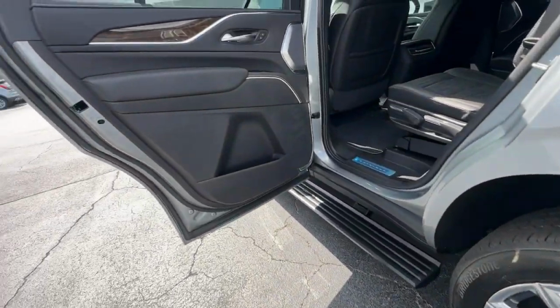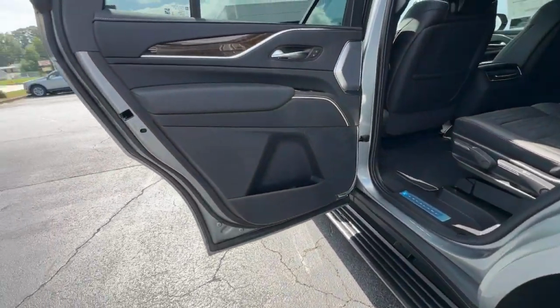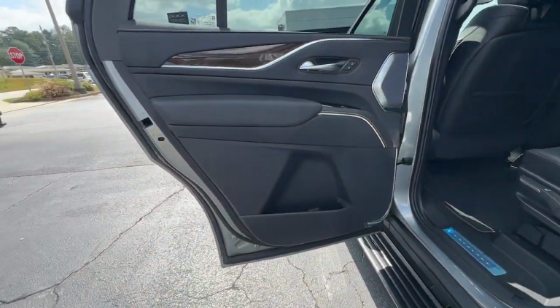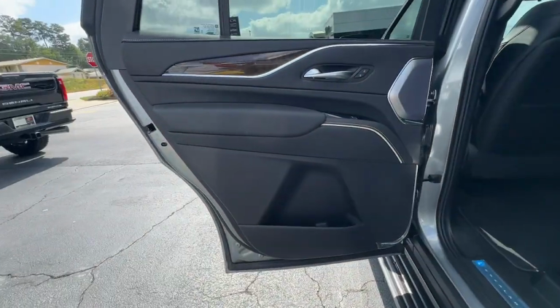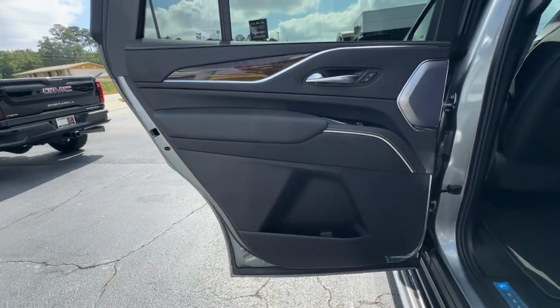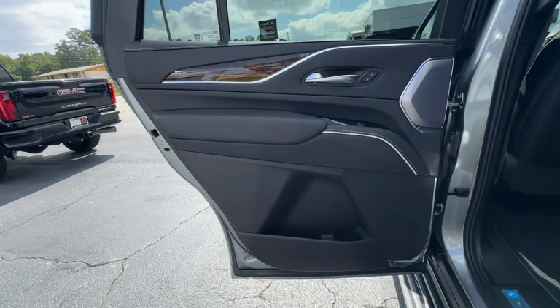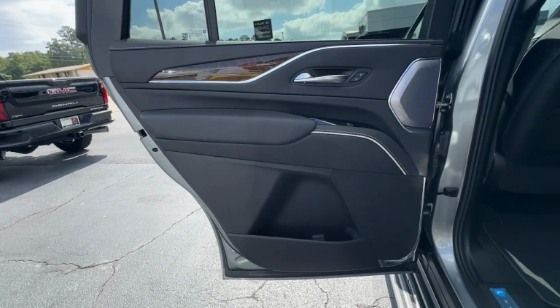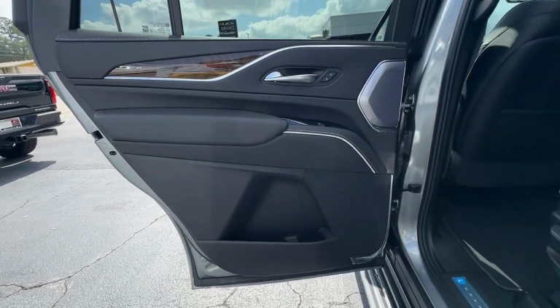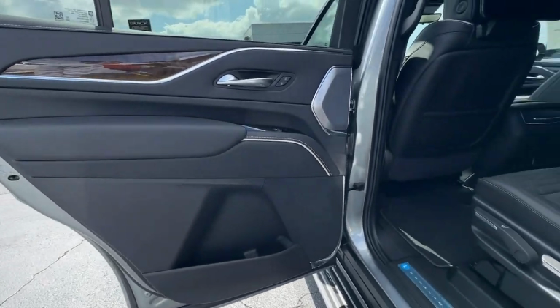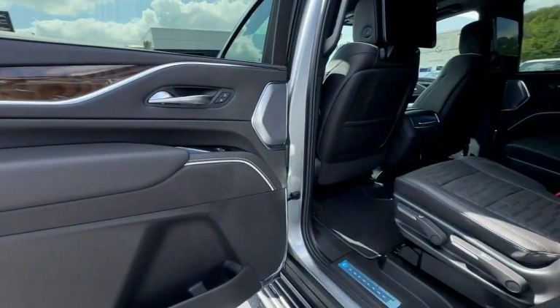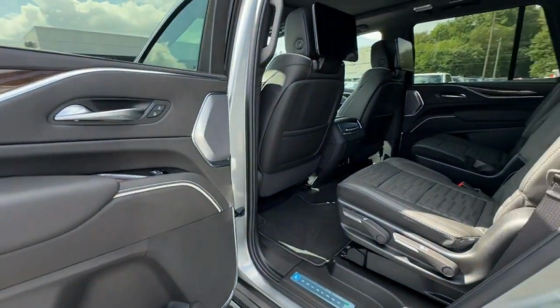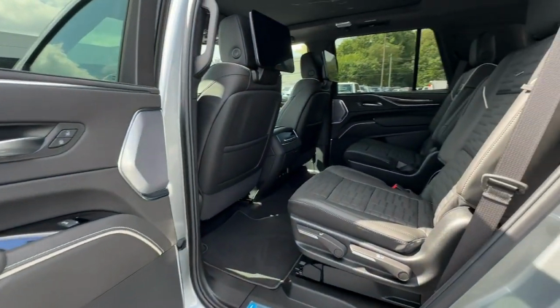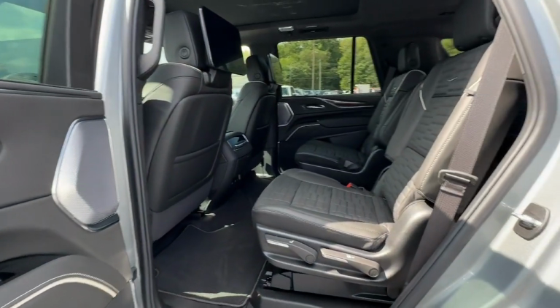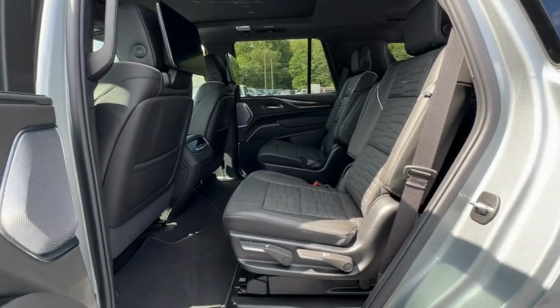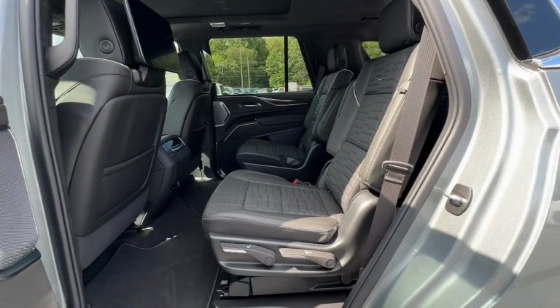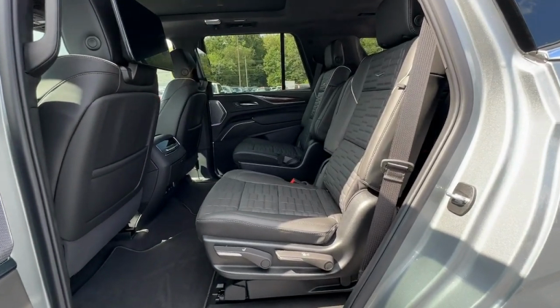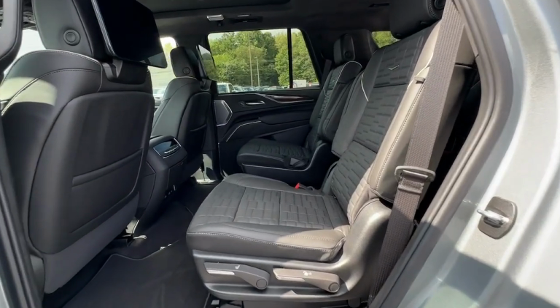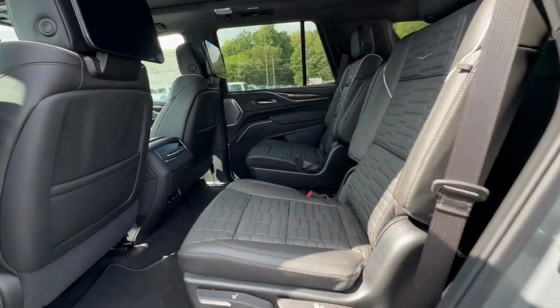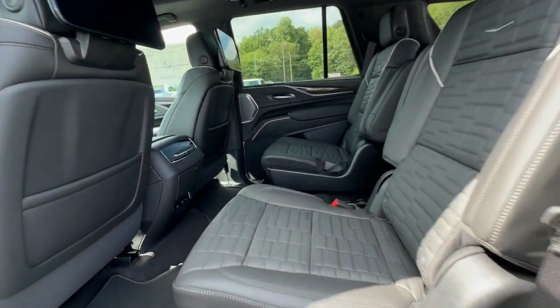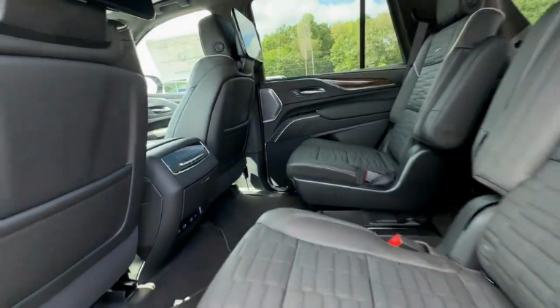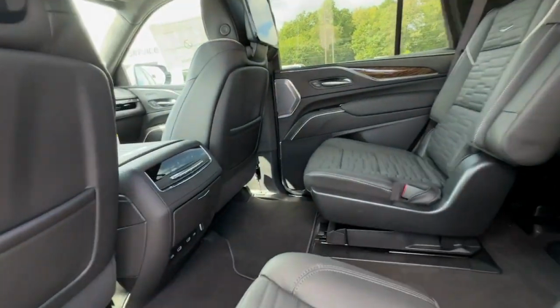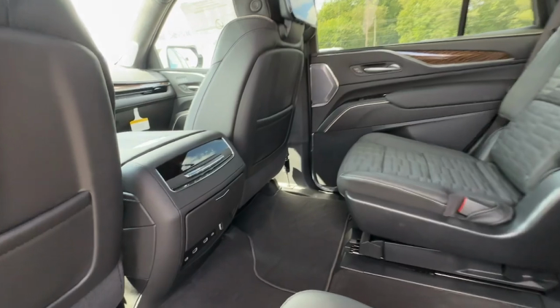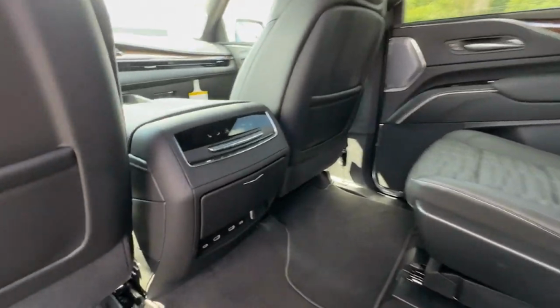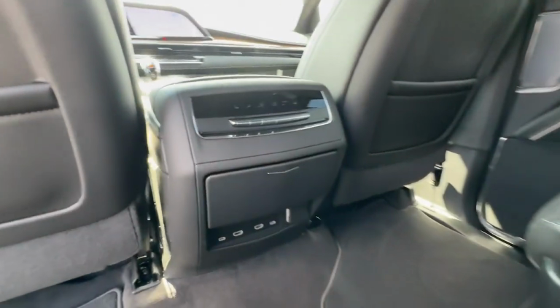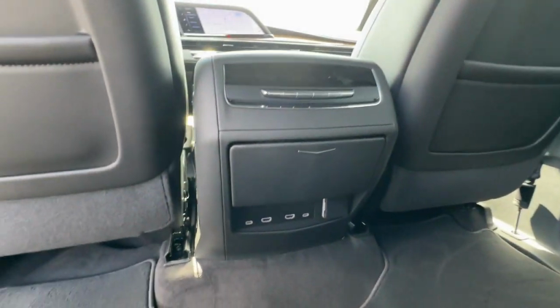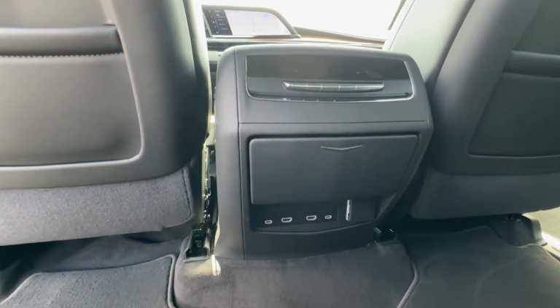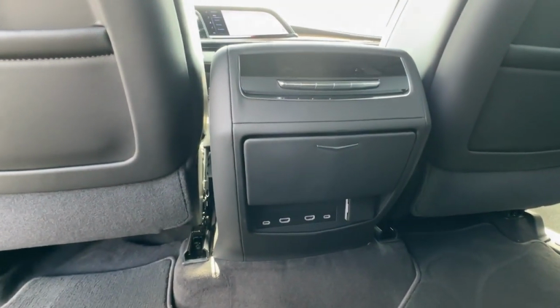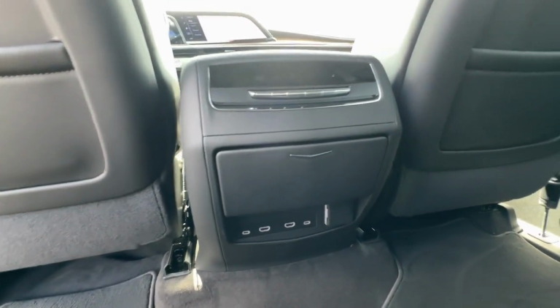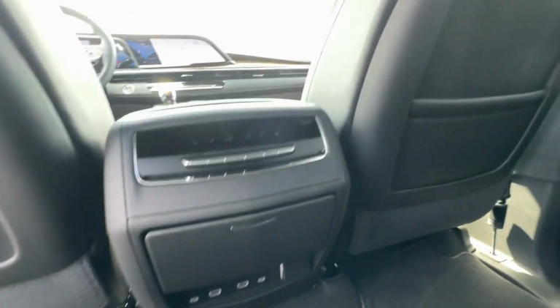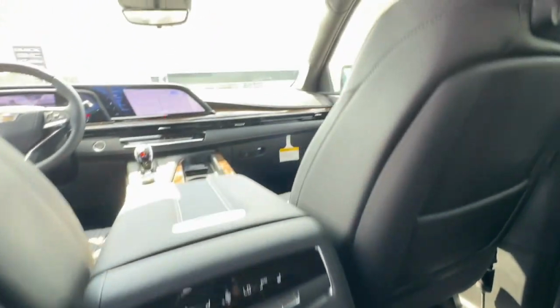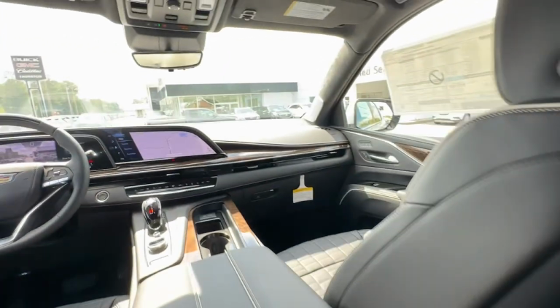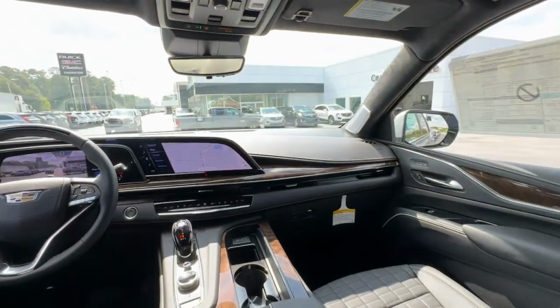Feel calm and confident when you're at the wheel of this richly appointed Escalade. Treat yourself to a test drive today. Our staff will toss you the keys and give you an outstanding customer experience.